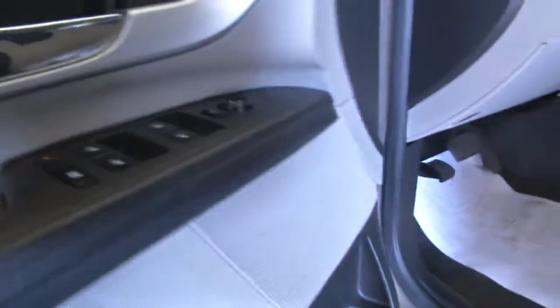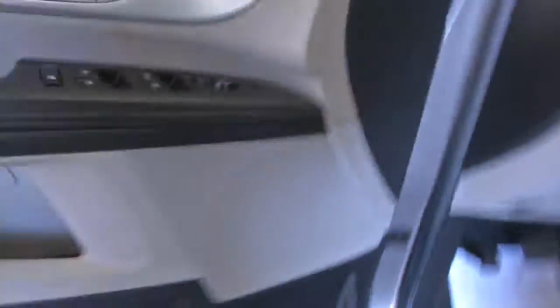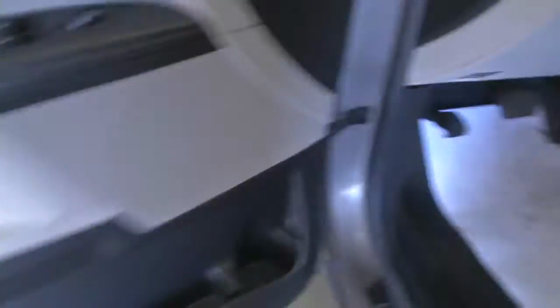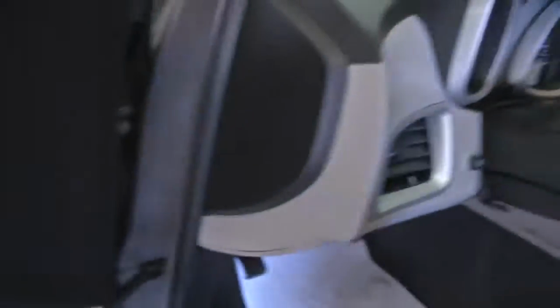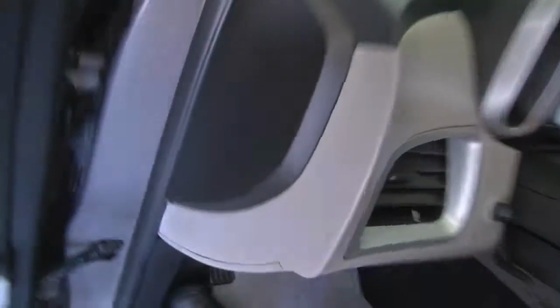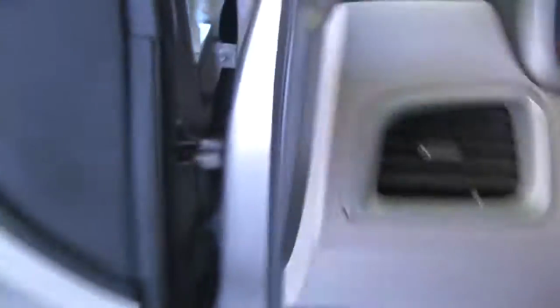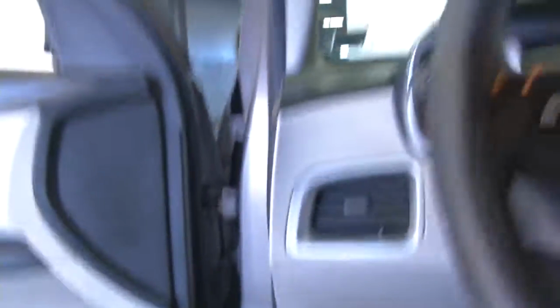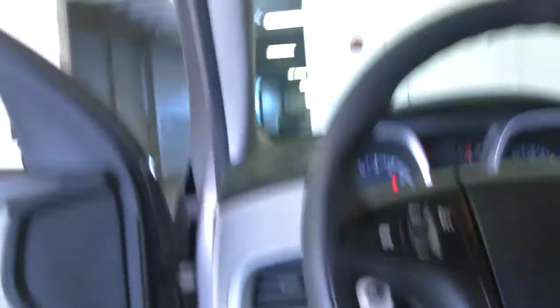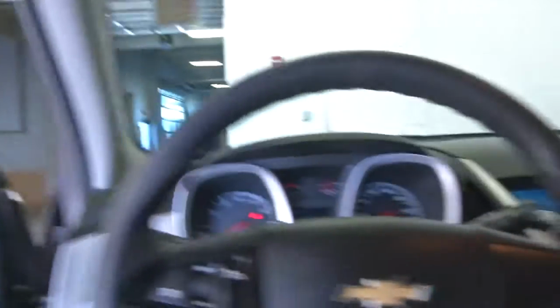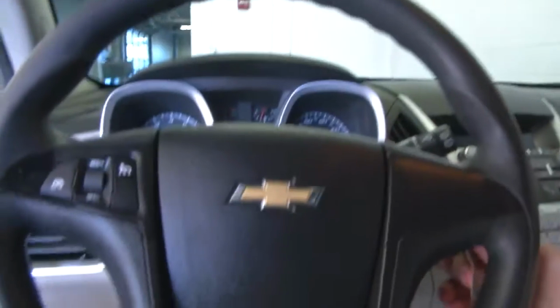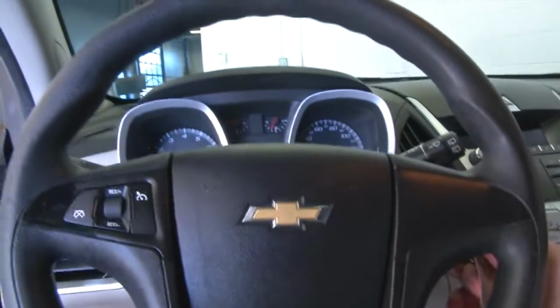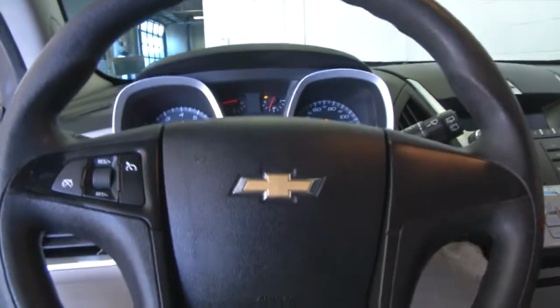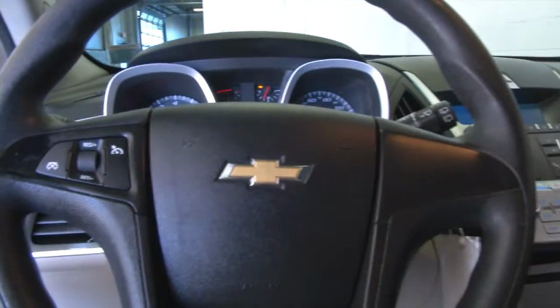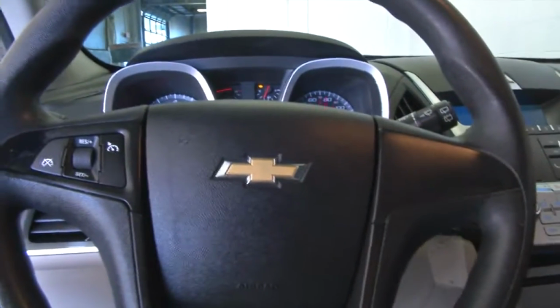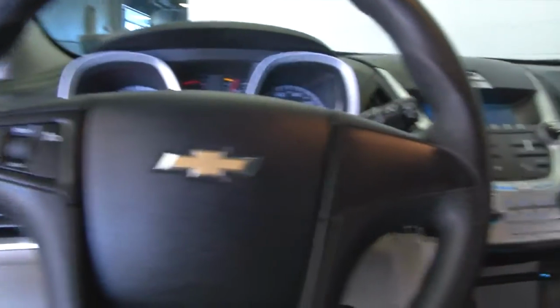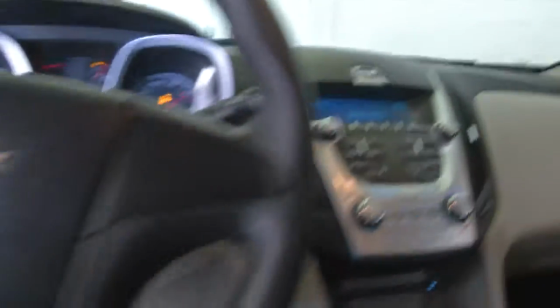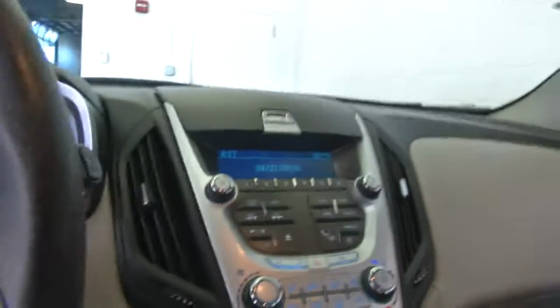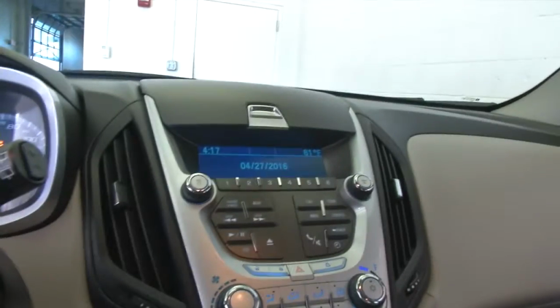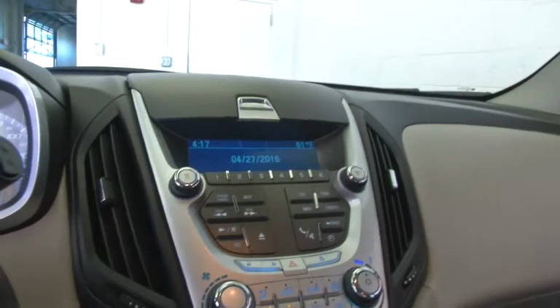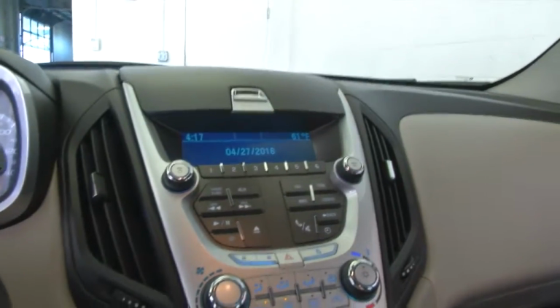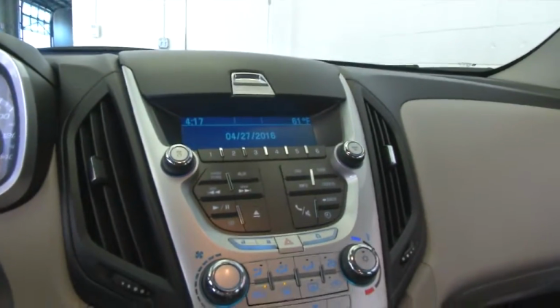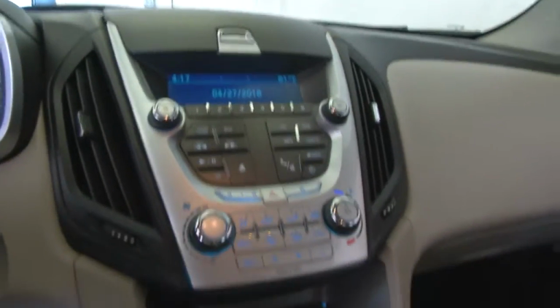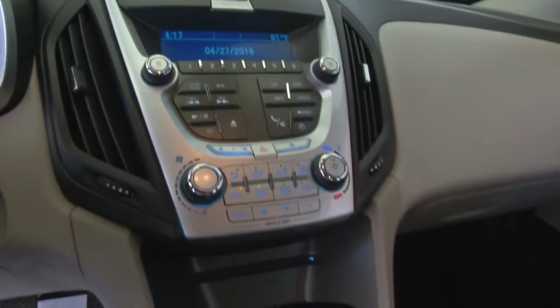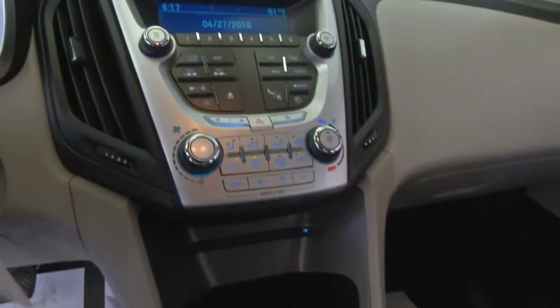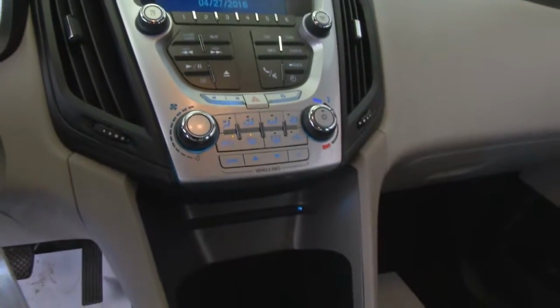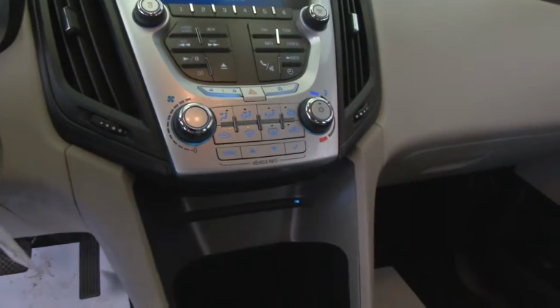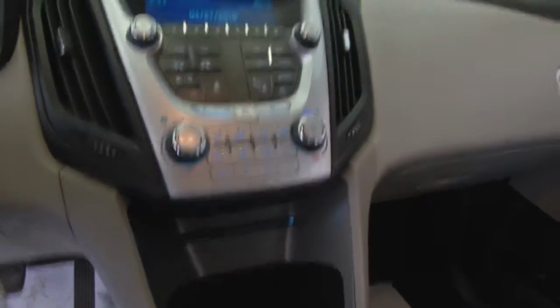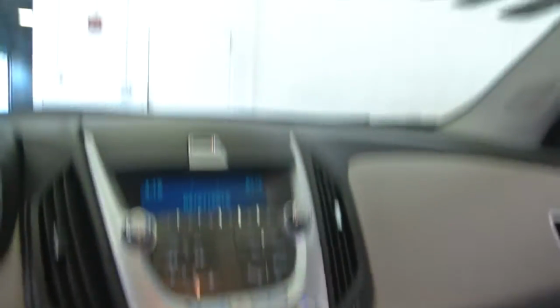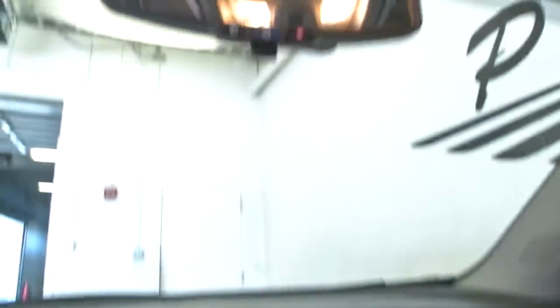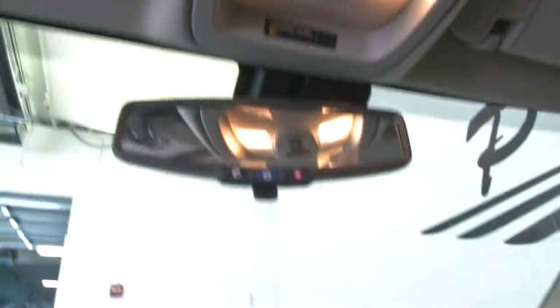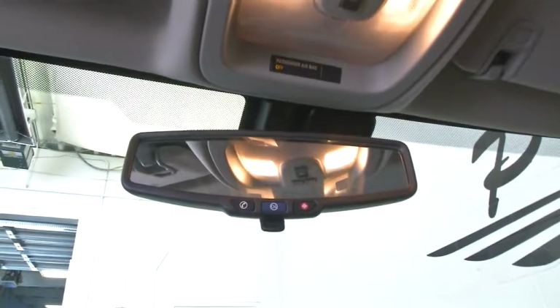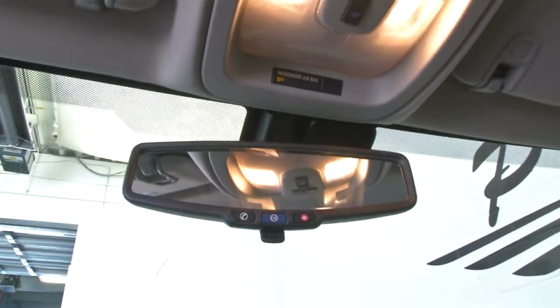We'll hop in and start it up. Cruise control mounted on the steering wheel. AM/FM radio, audio controls. OnStar available with a subscription.